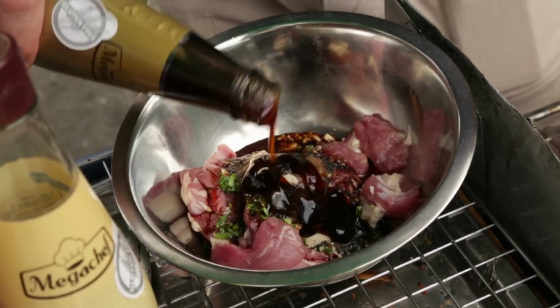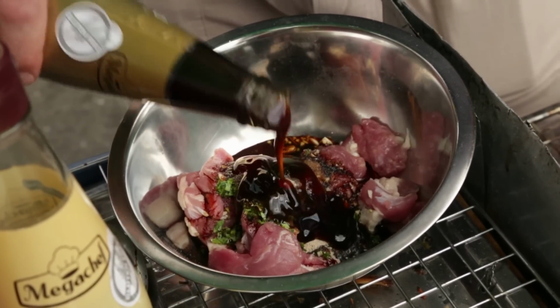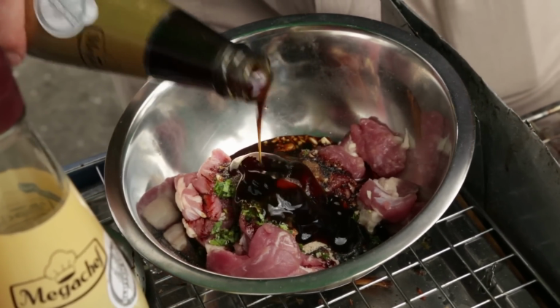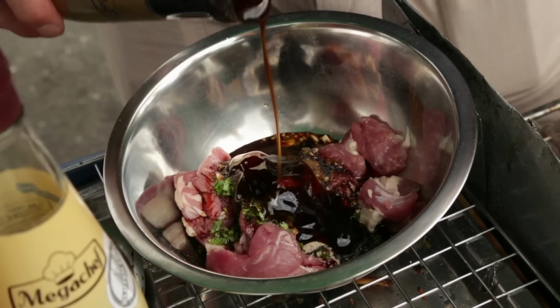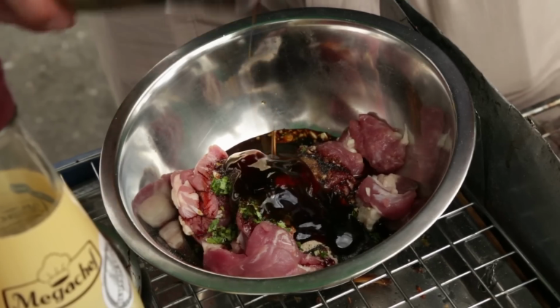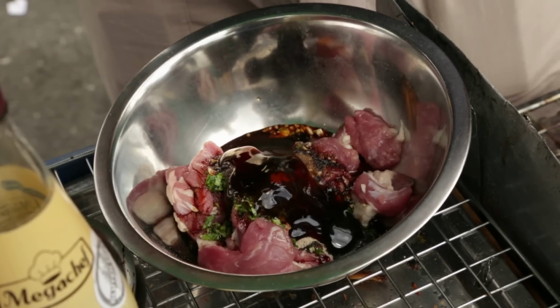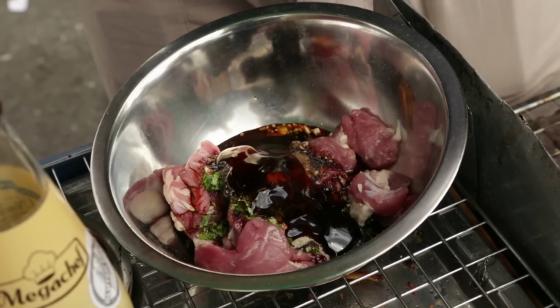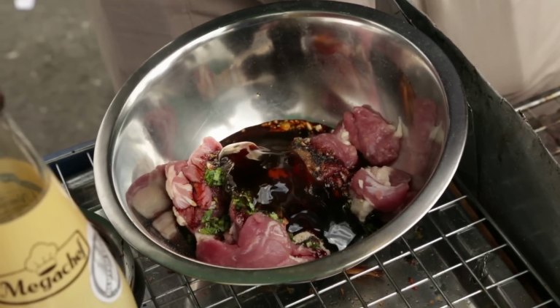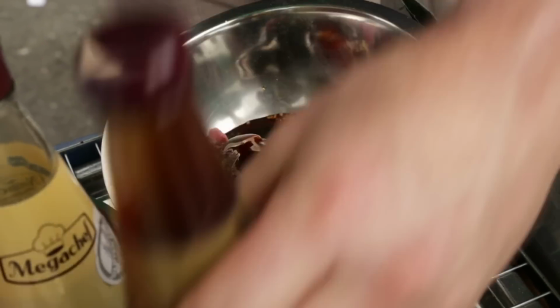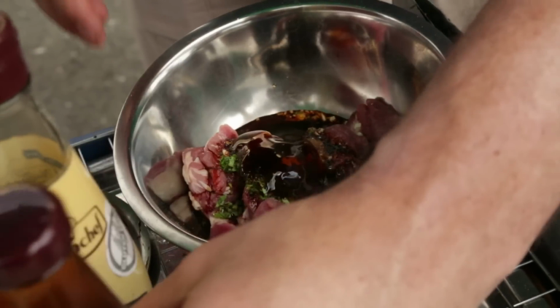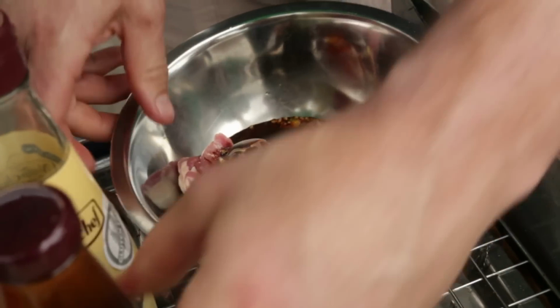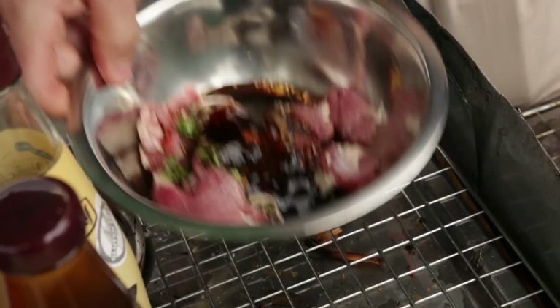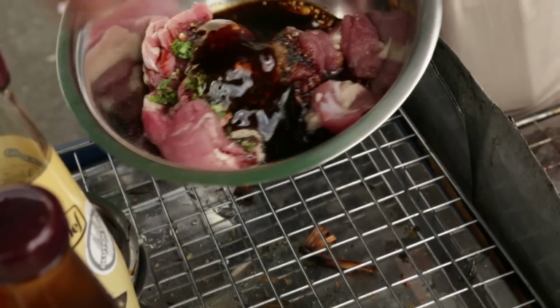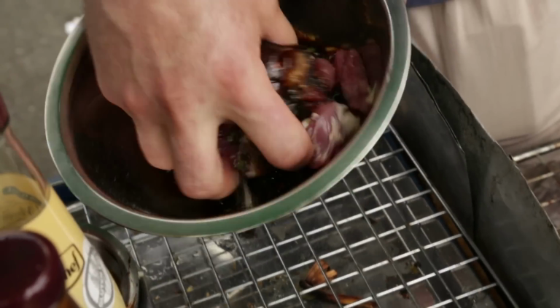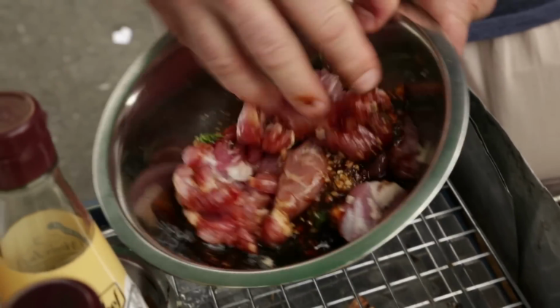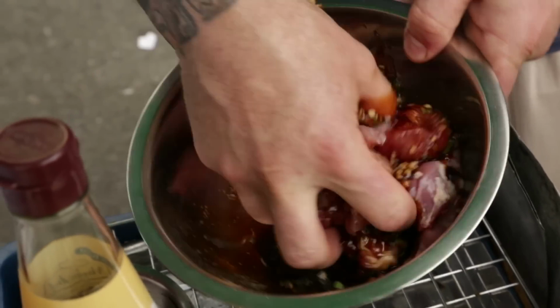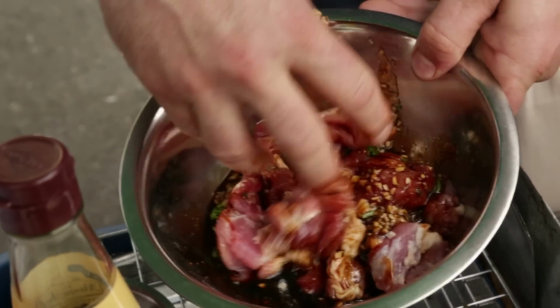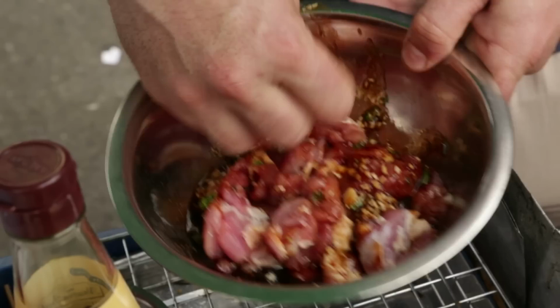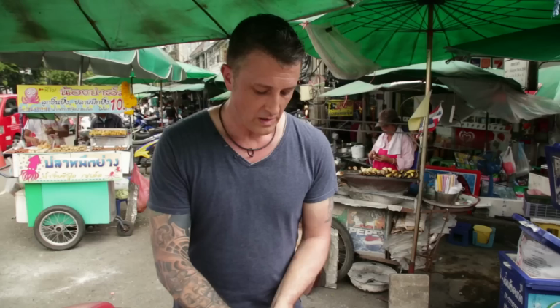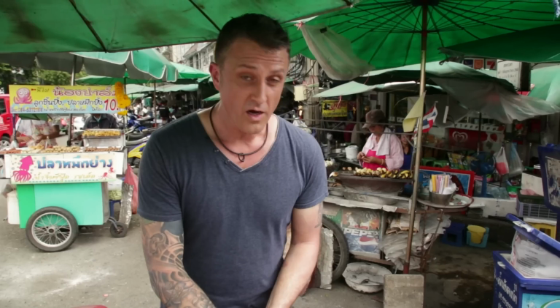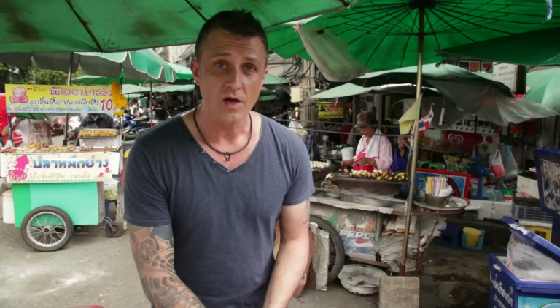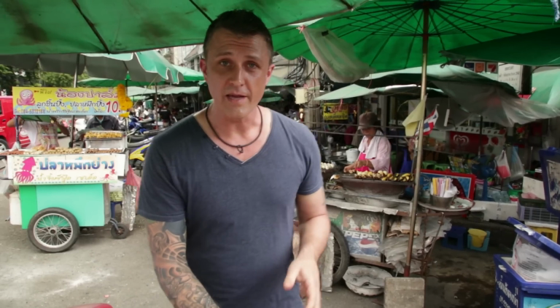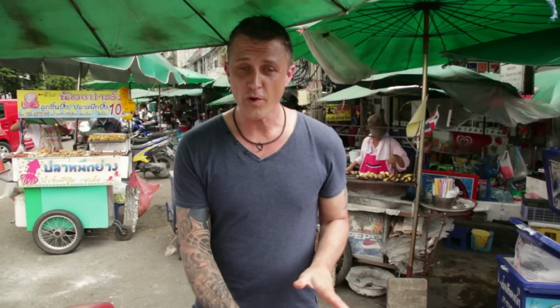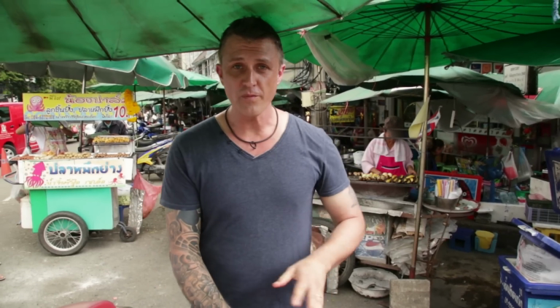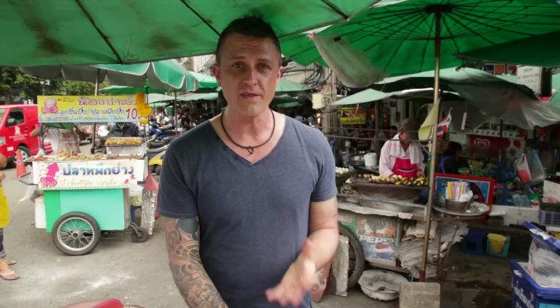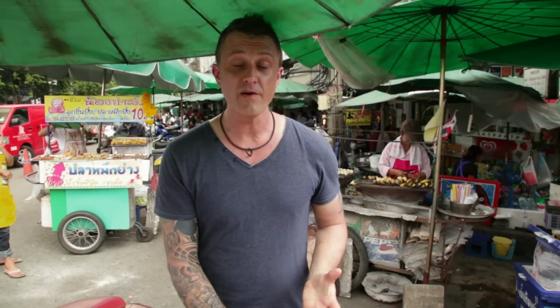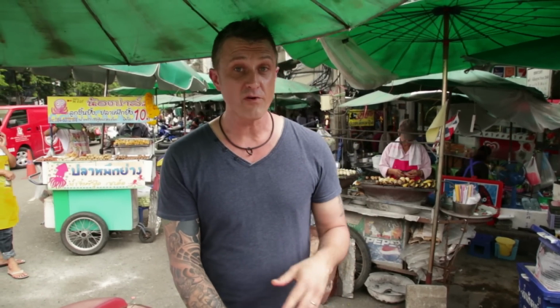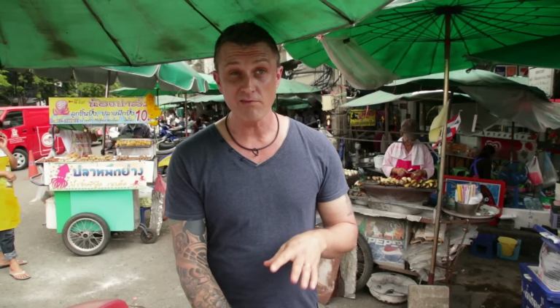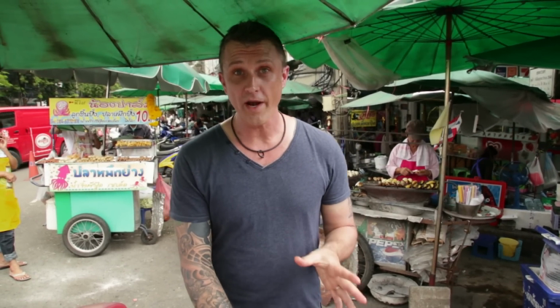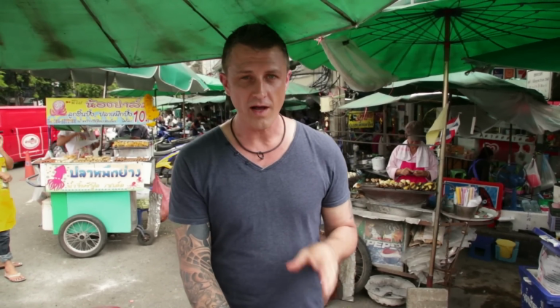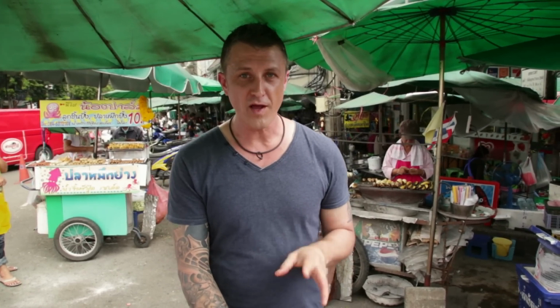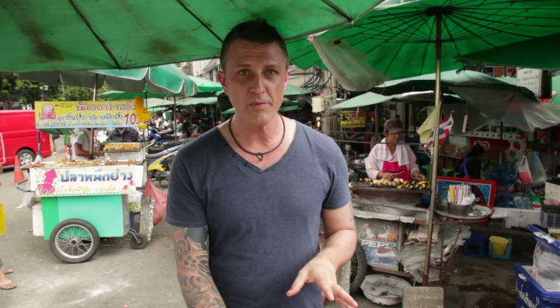And then we need to get our hands in there and get dirty. Before we grill them, we let them marinate for about one hour — half an hour minimum.